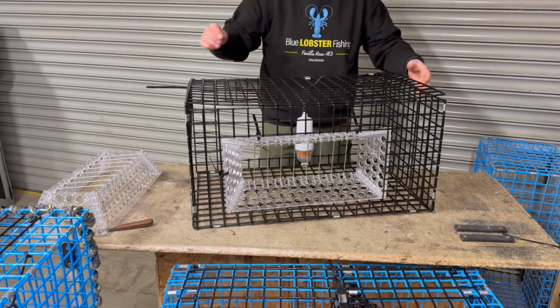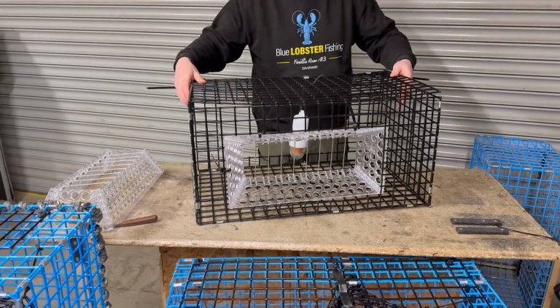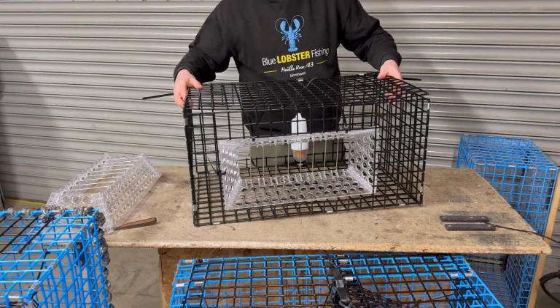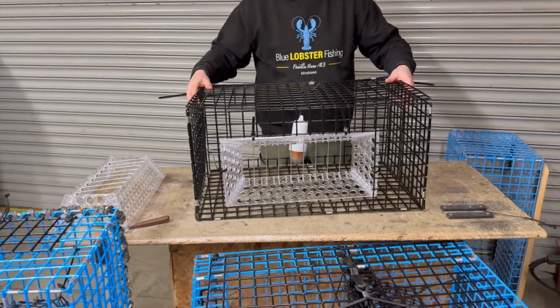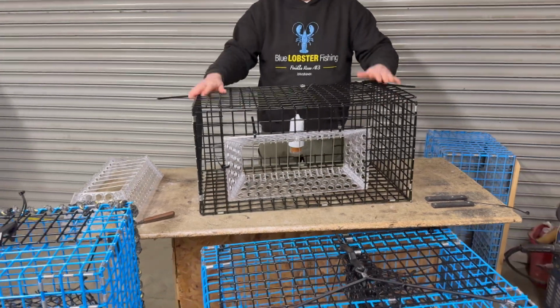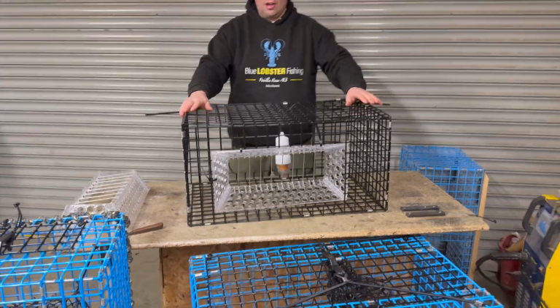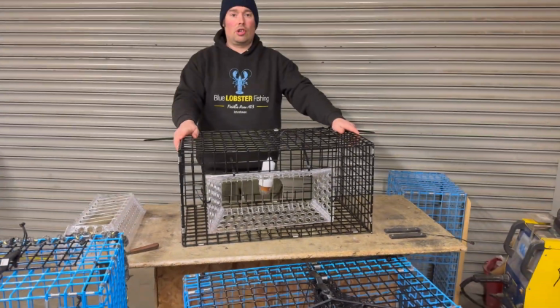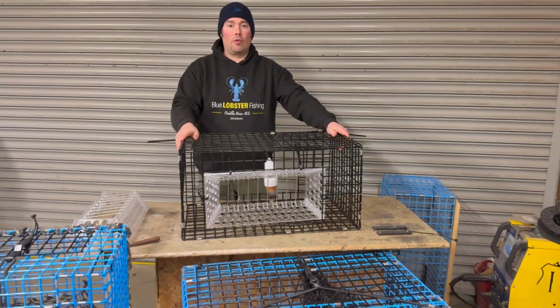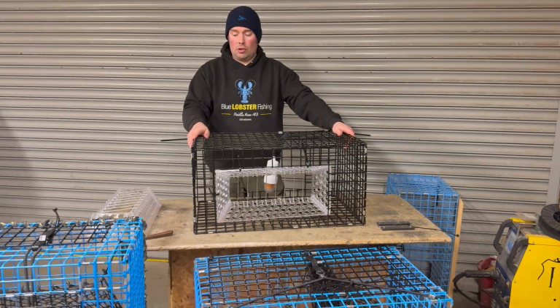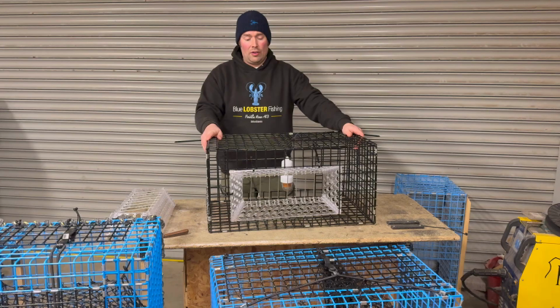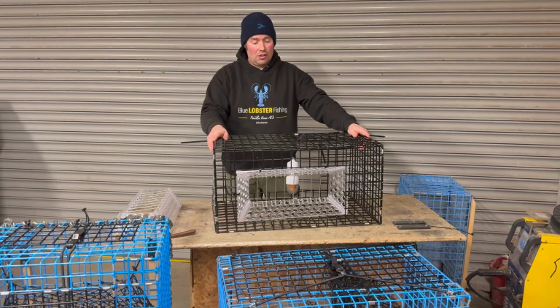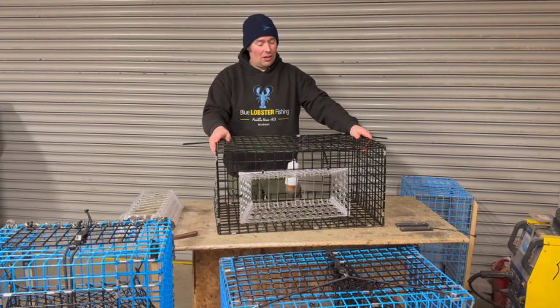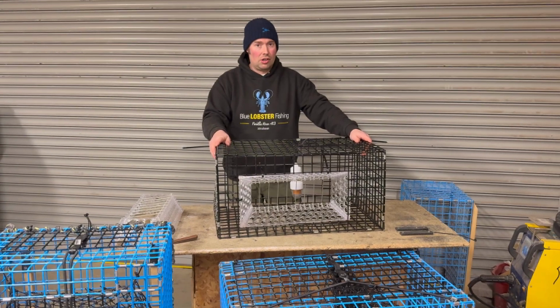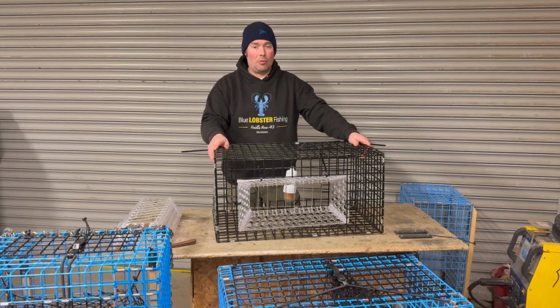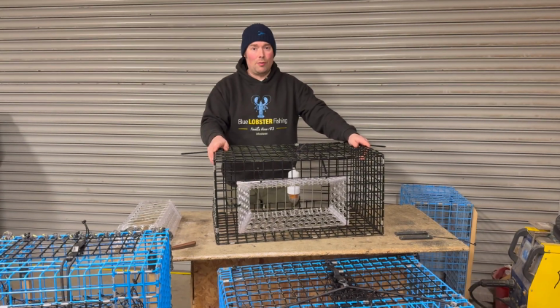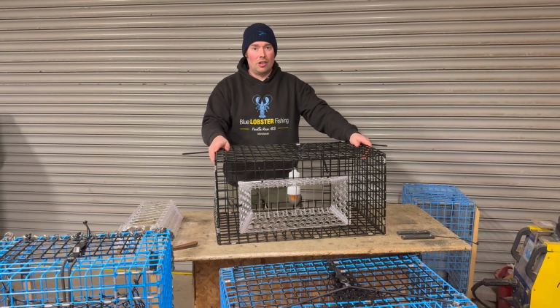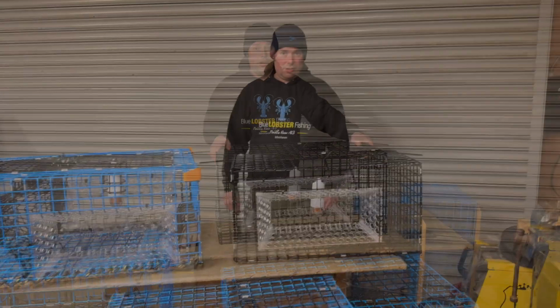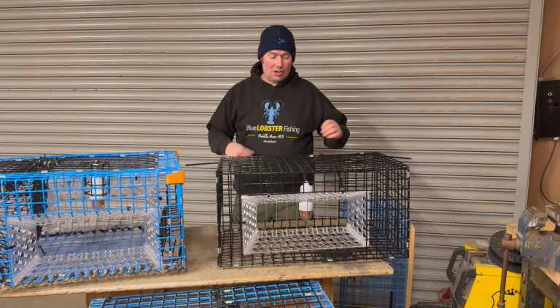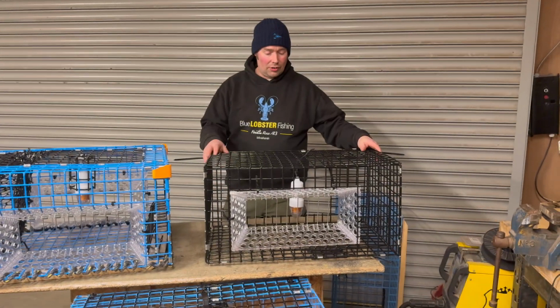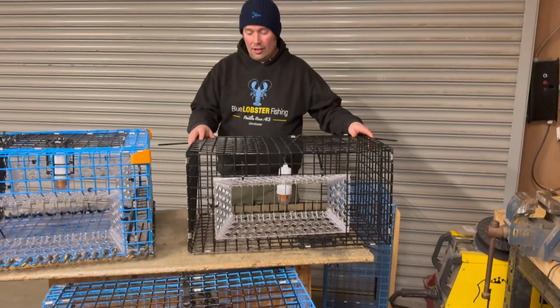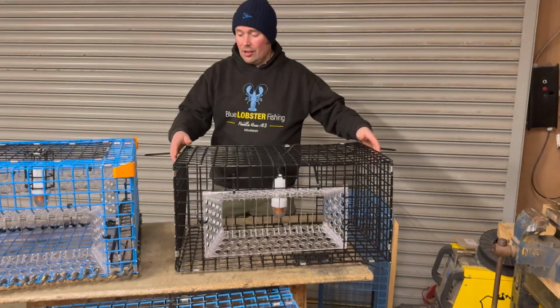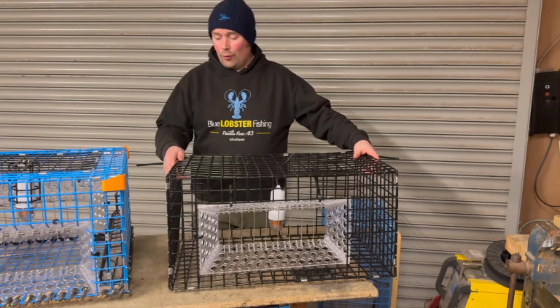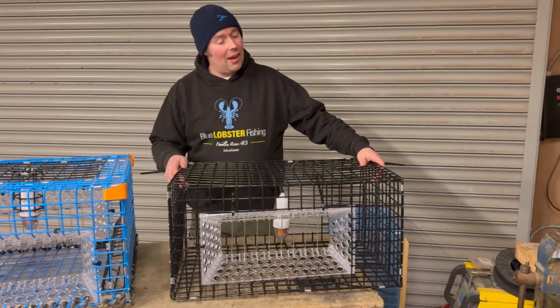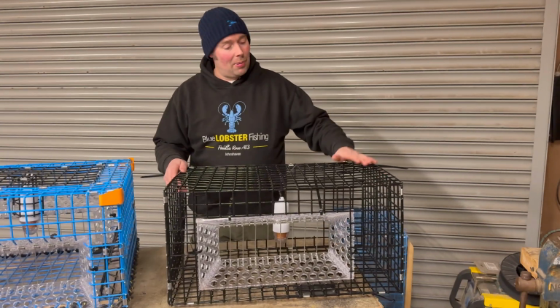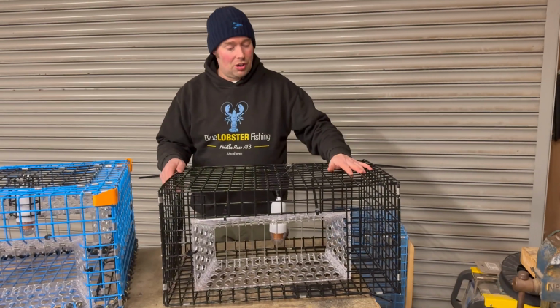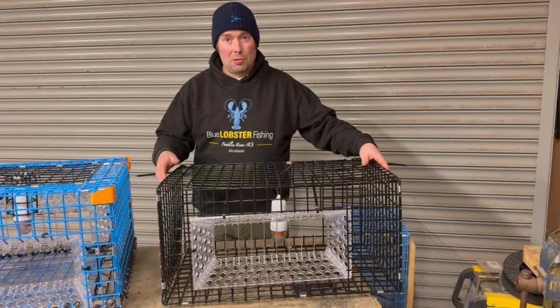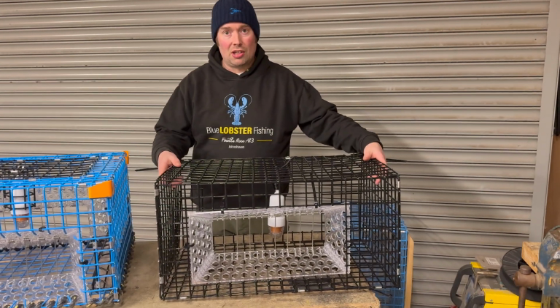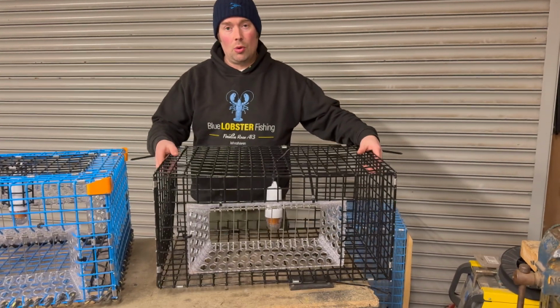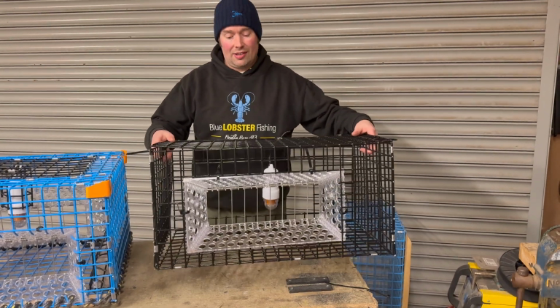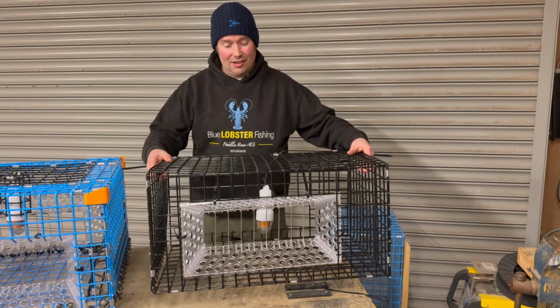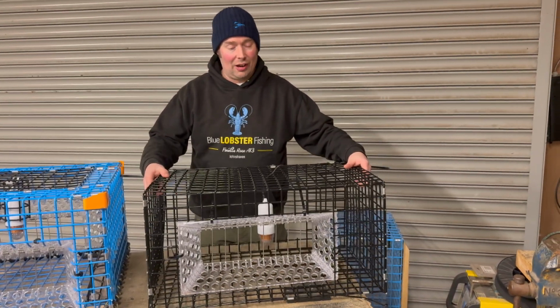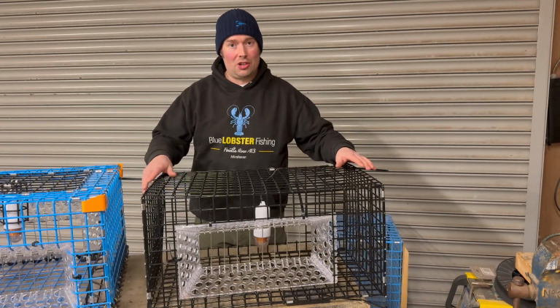You'd just use a few more securing fittings and that's your scallop trap ready to fish. This is our flat pack trap — pretty basic, lightweight, and easy for leisure fishing.